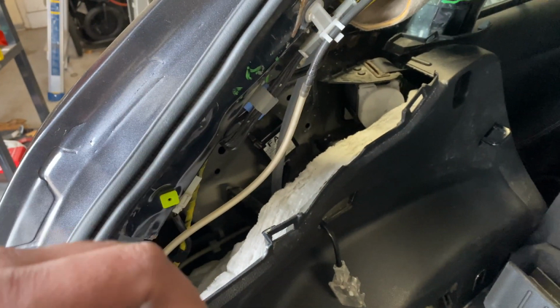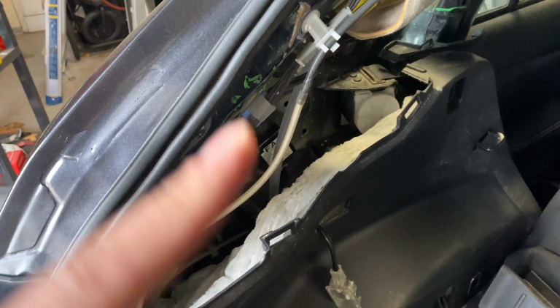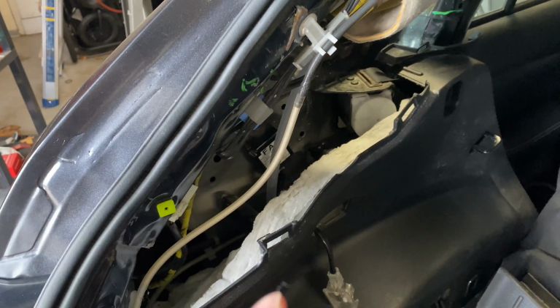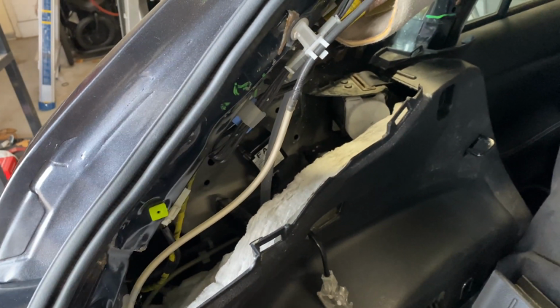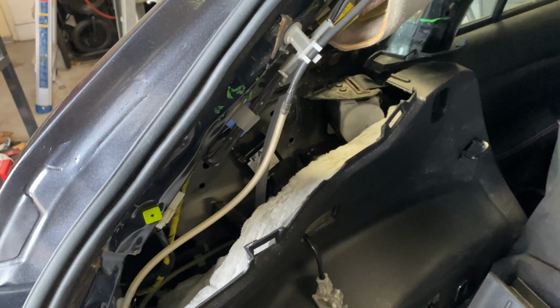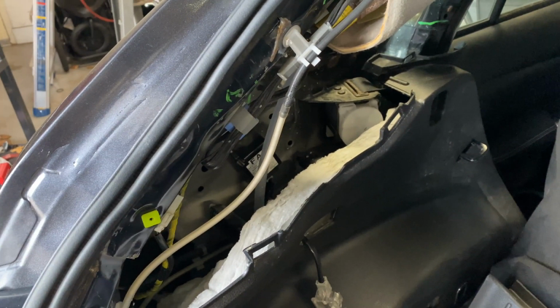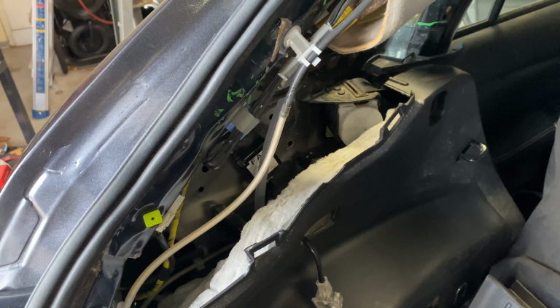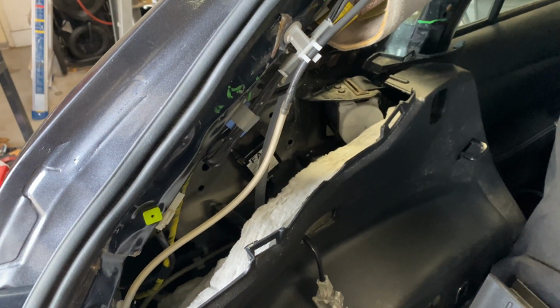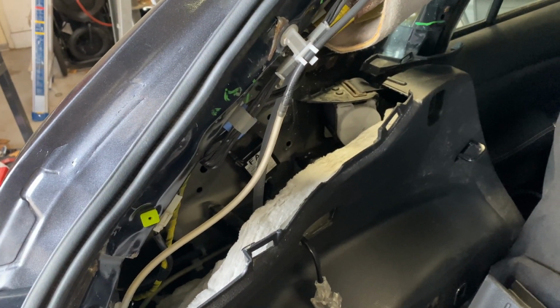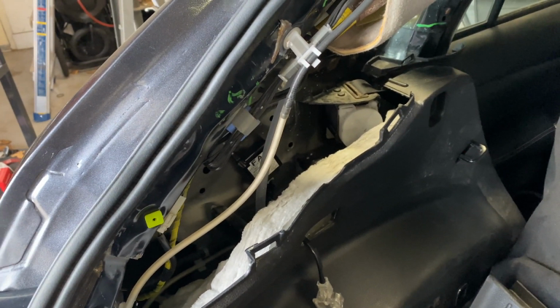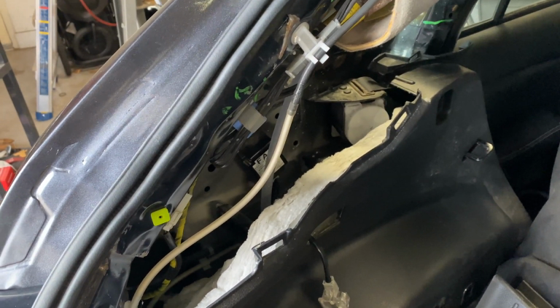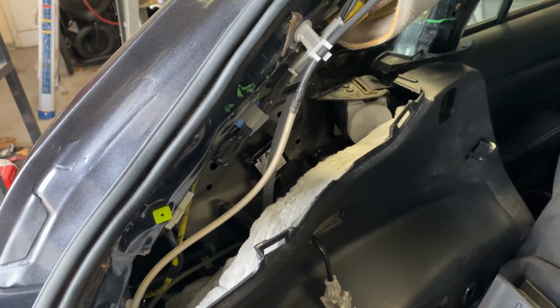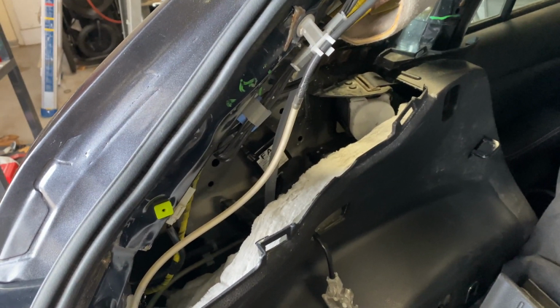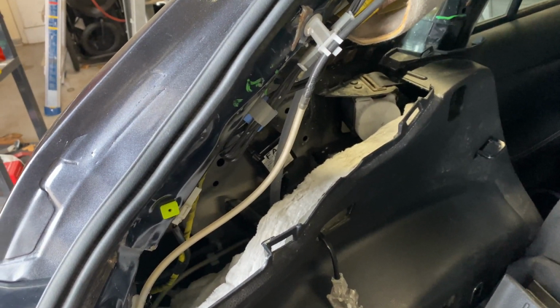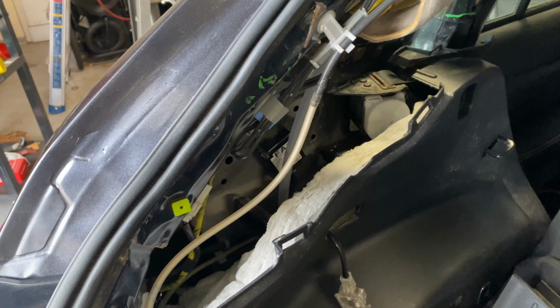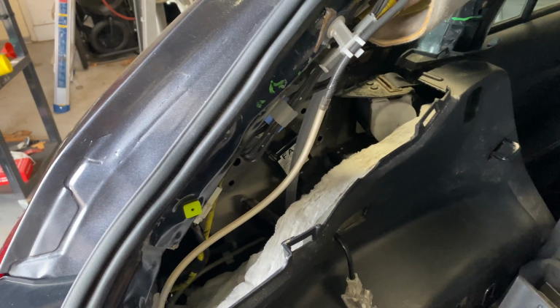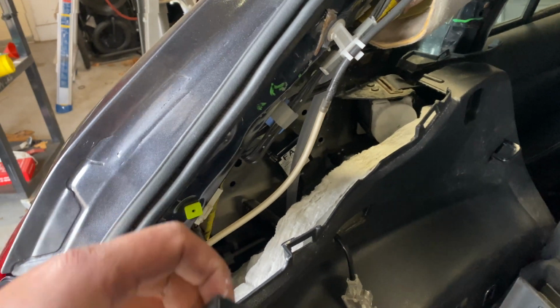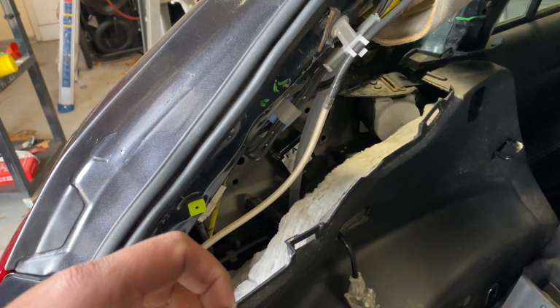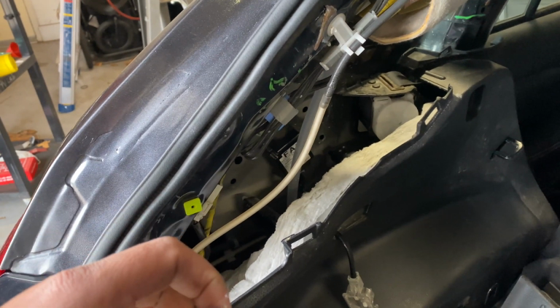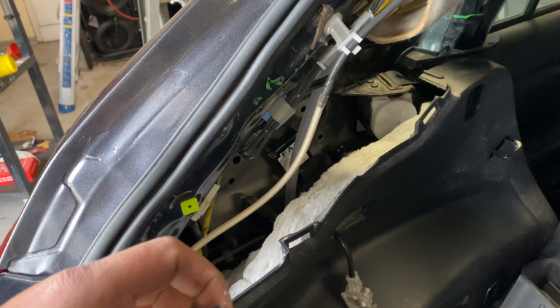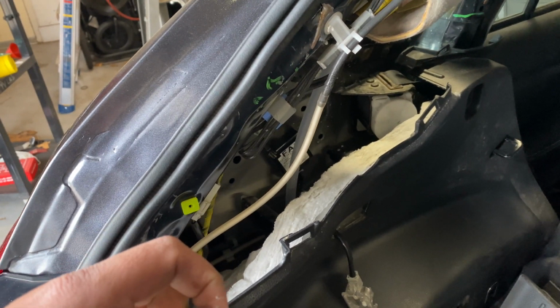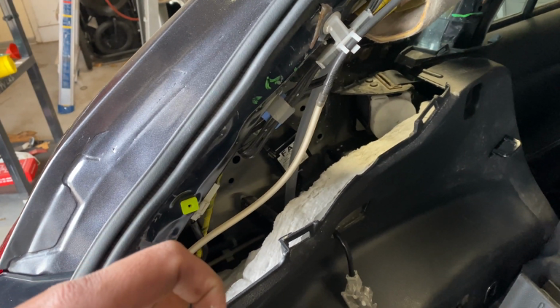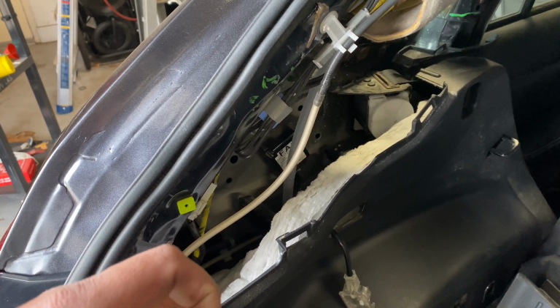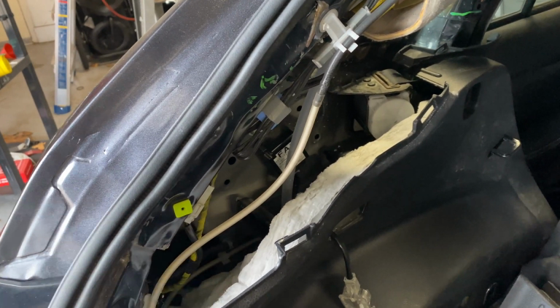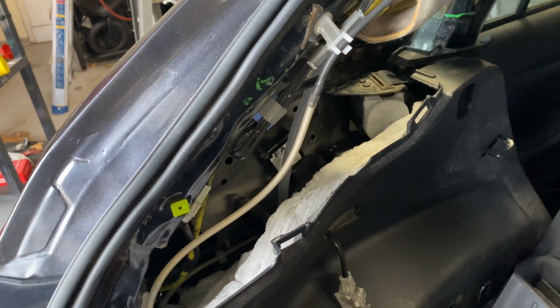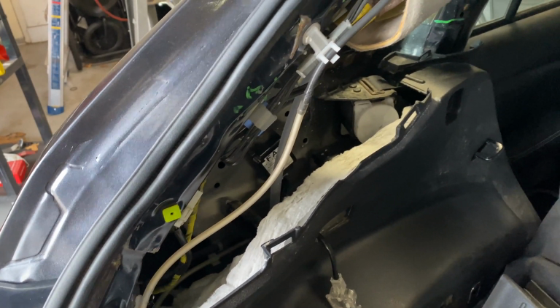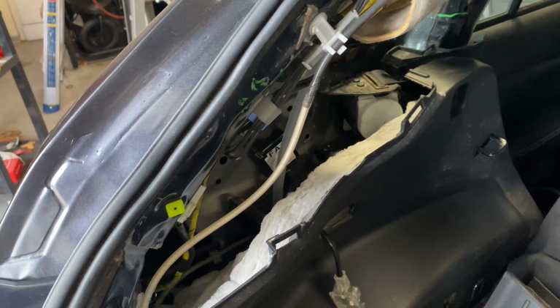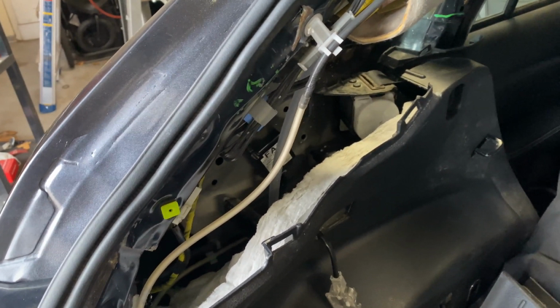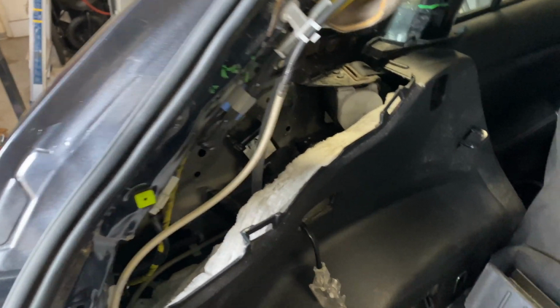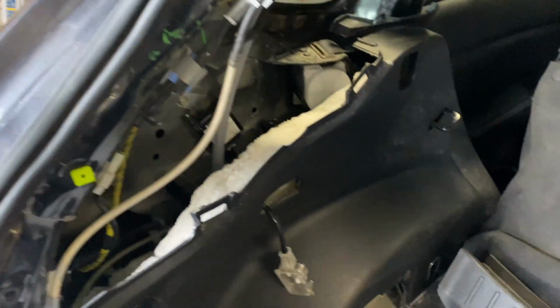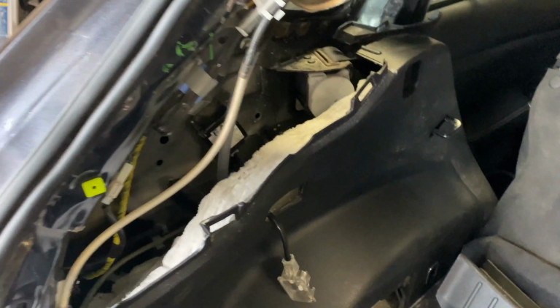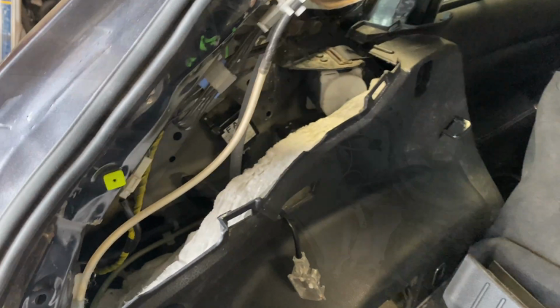At first I was worried, and then I was like, this might be a good thing. So because of this car — actually, let me pause right there. Let's go to the other car.